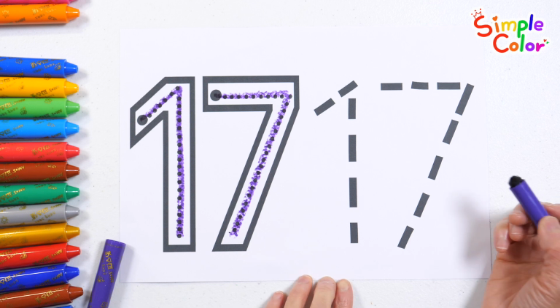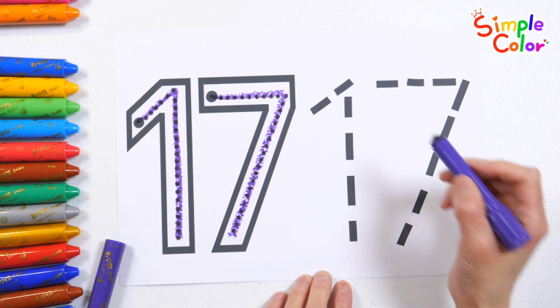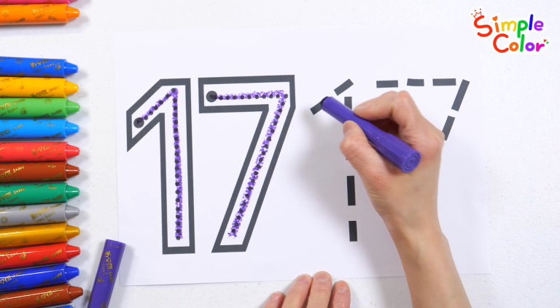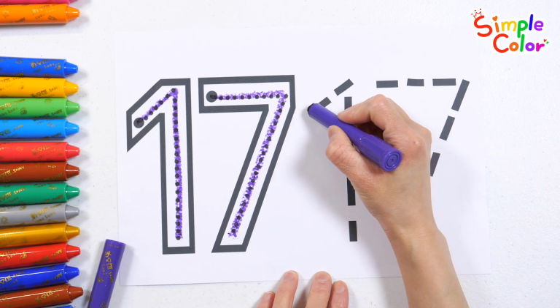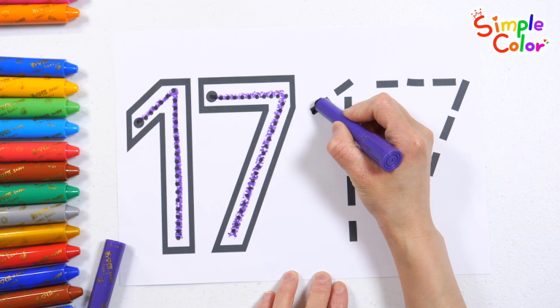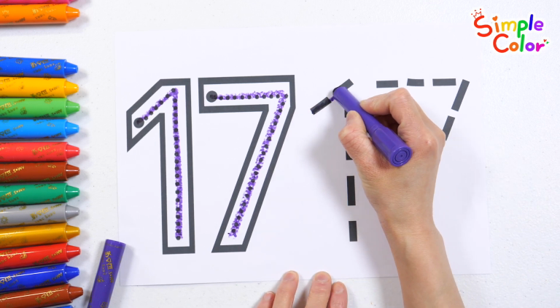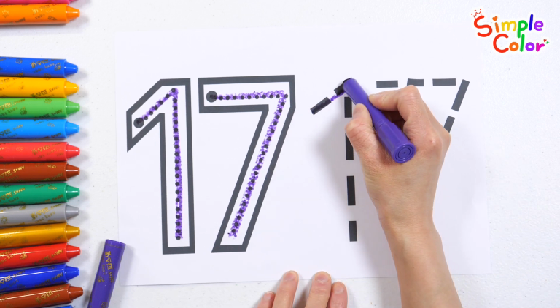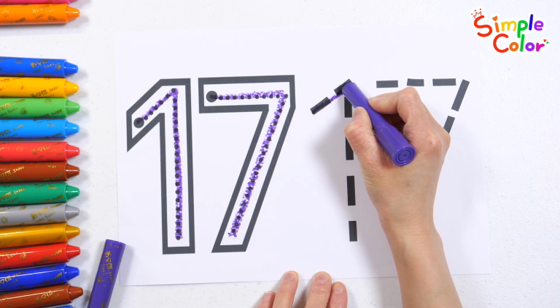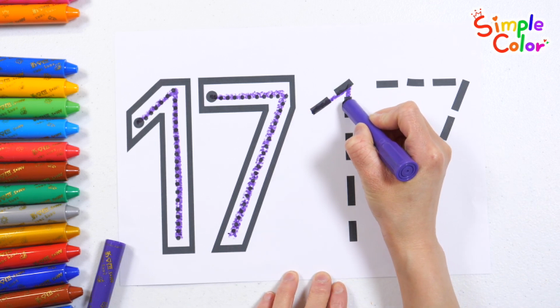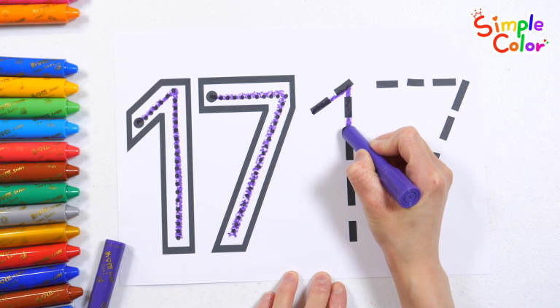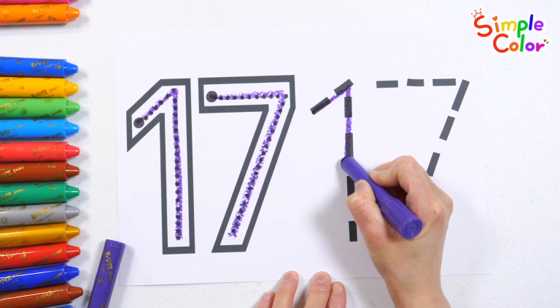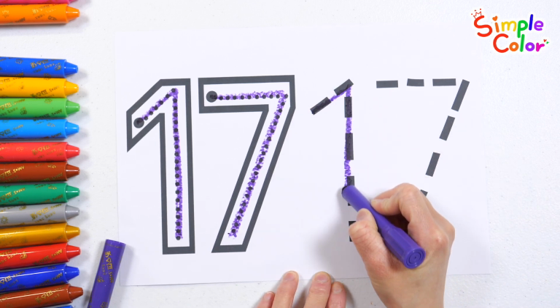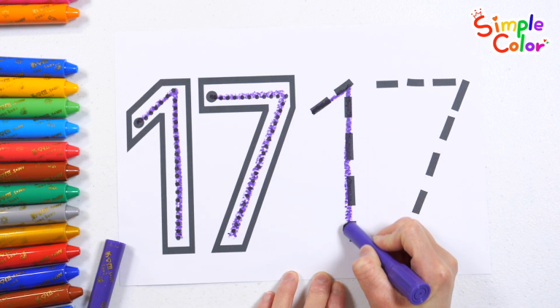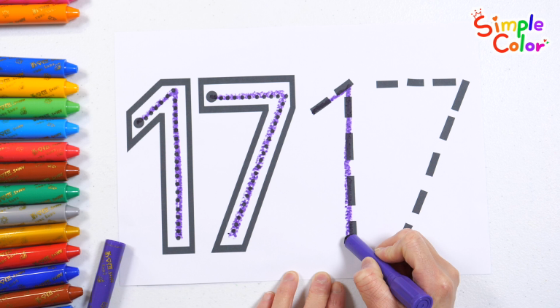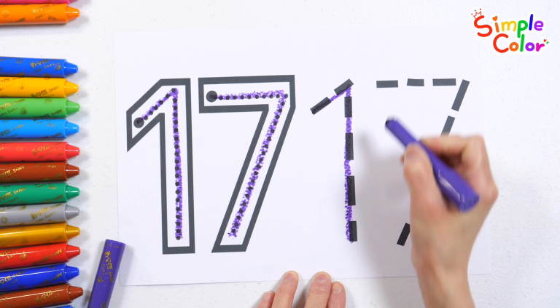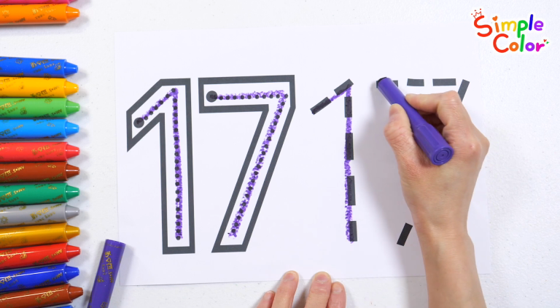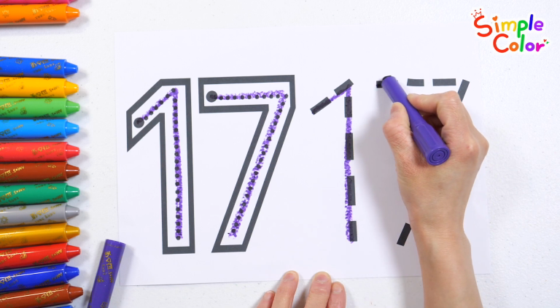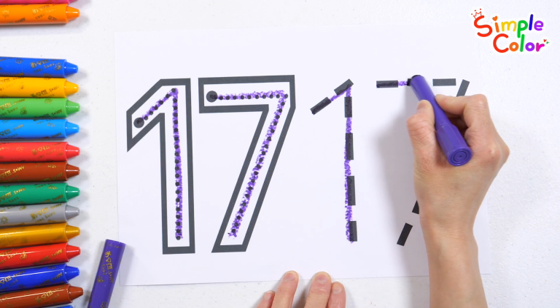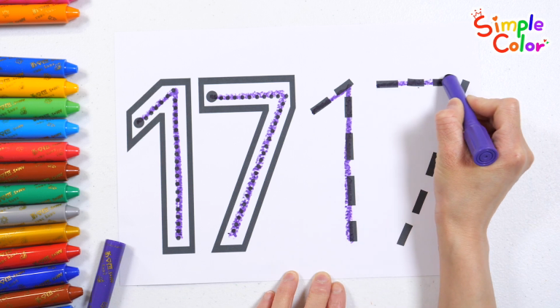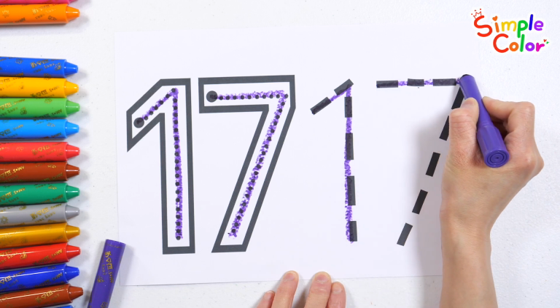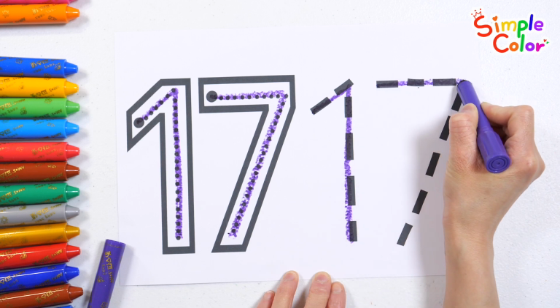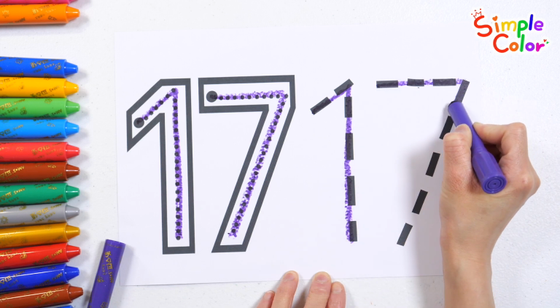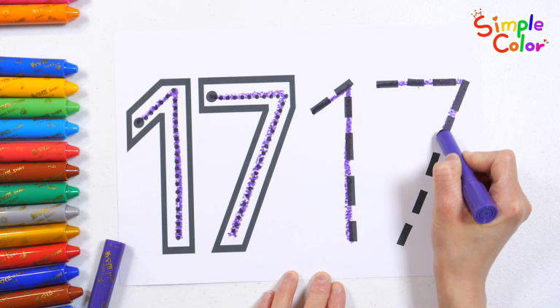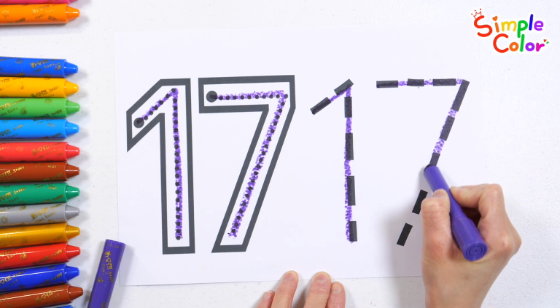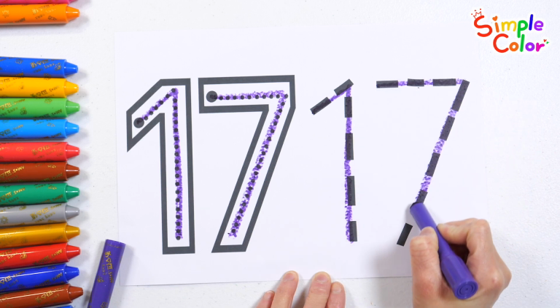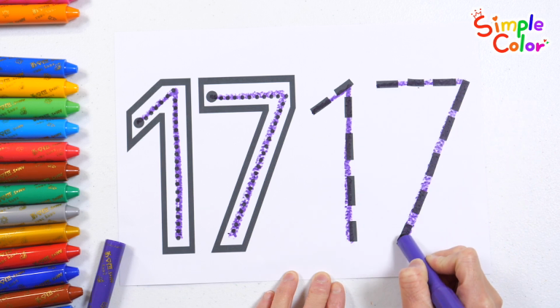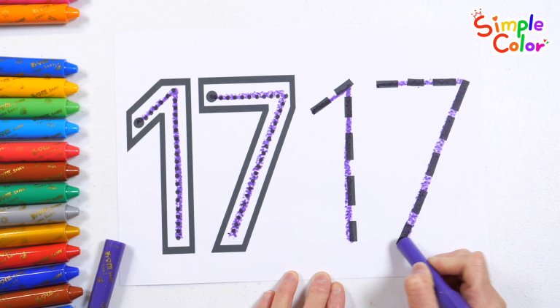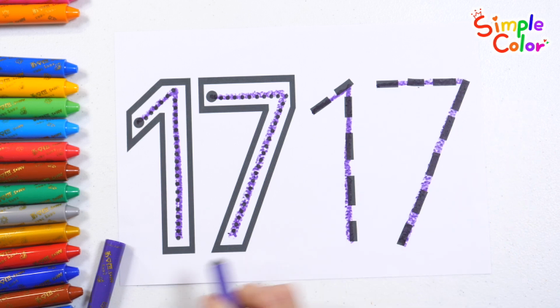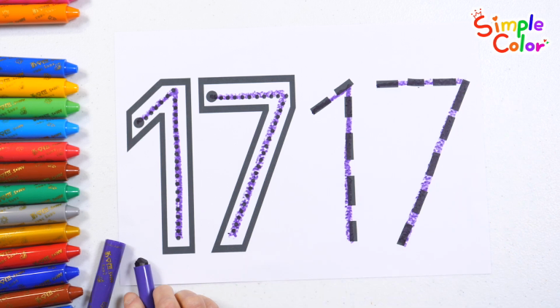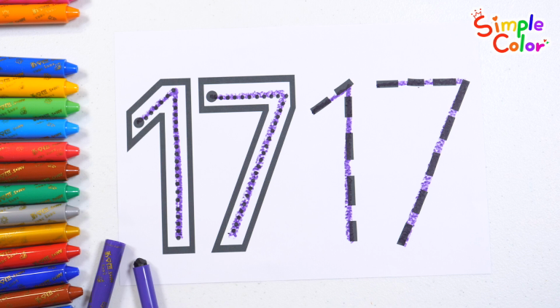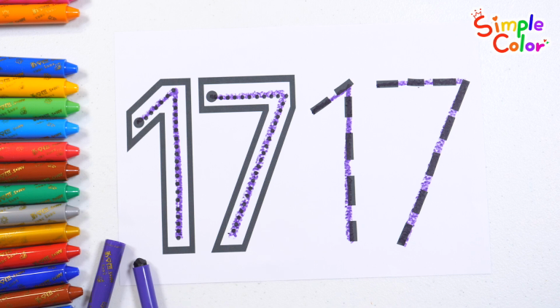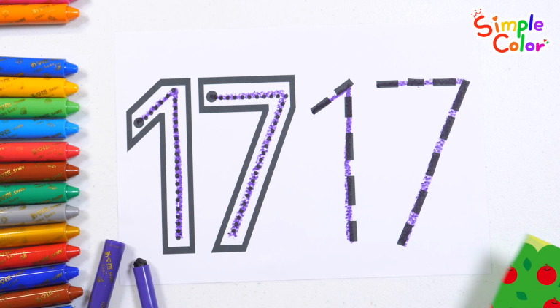Let's write the numbers one more time. Seventeen! Good job!